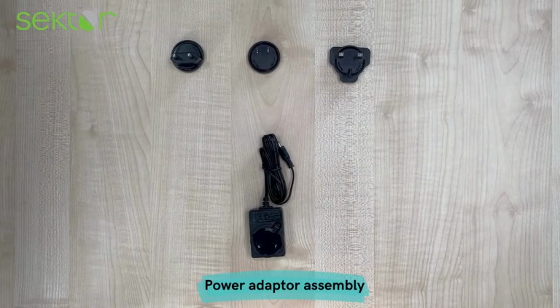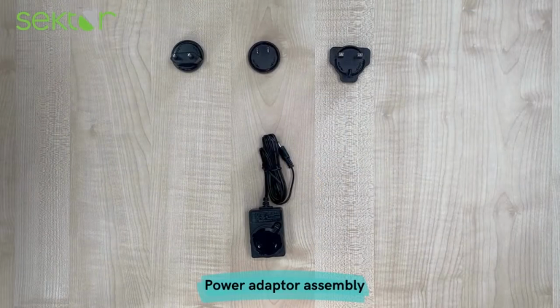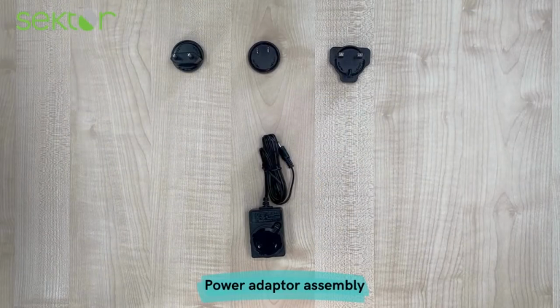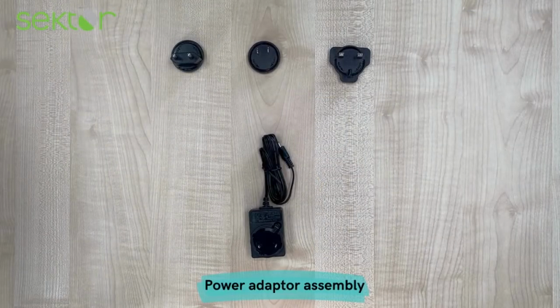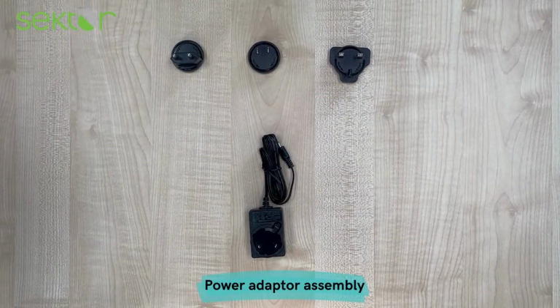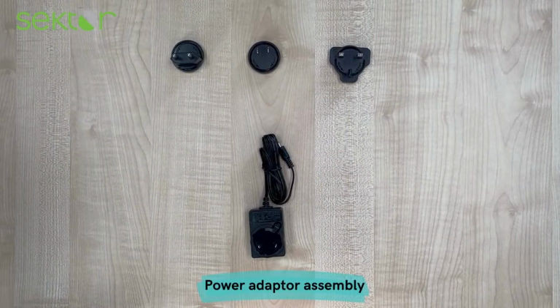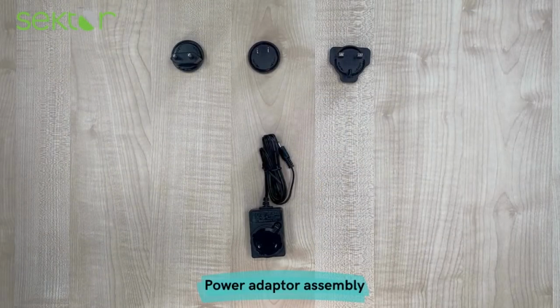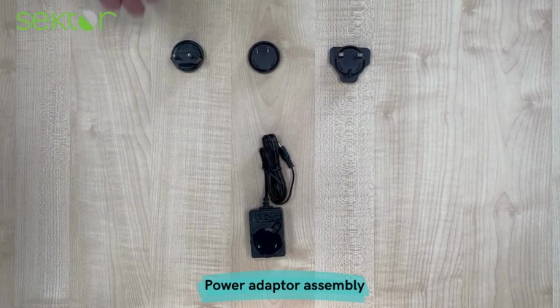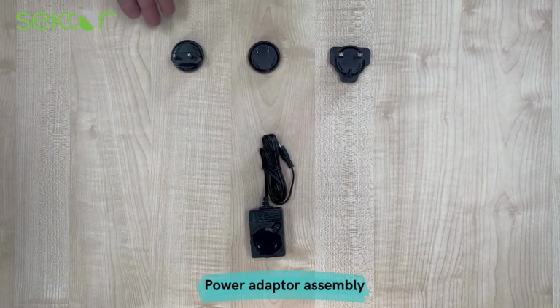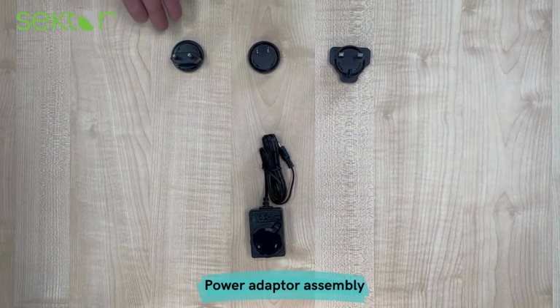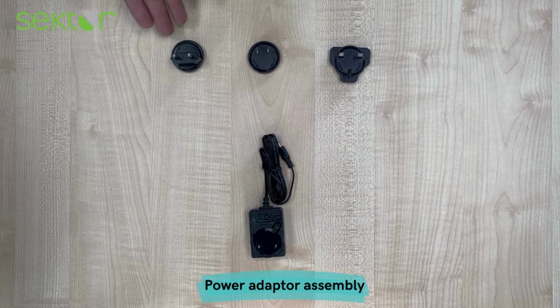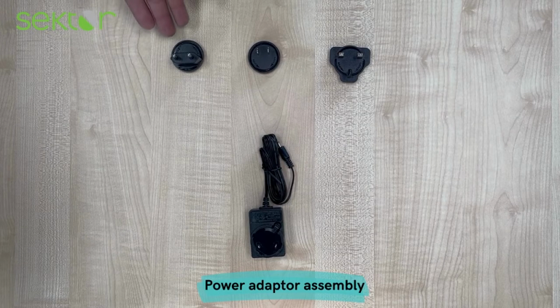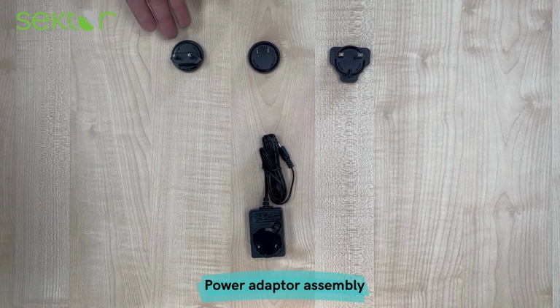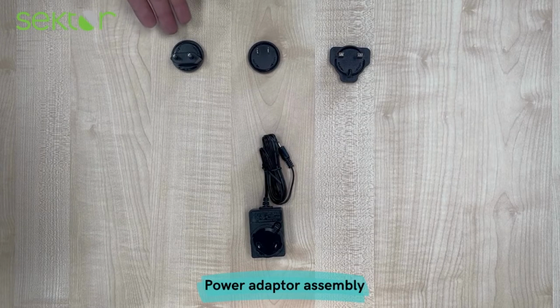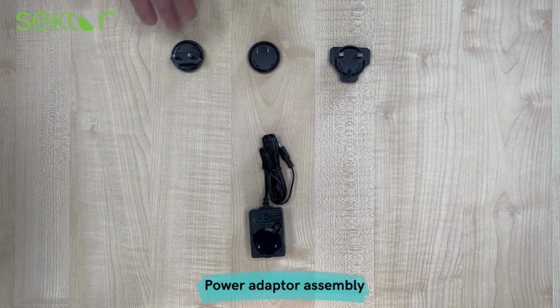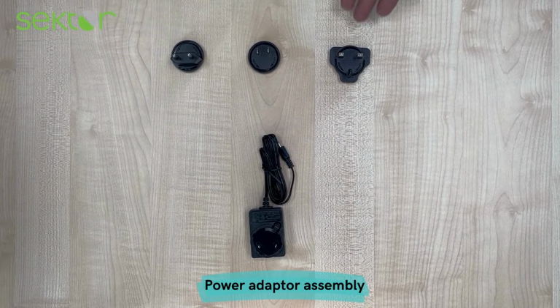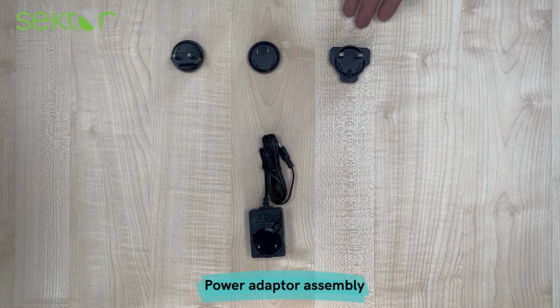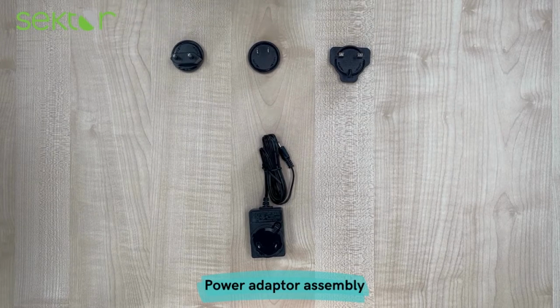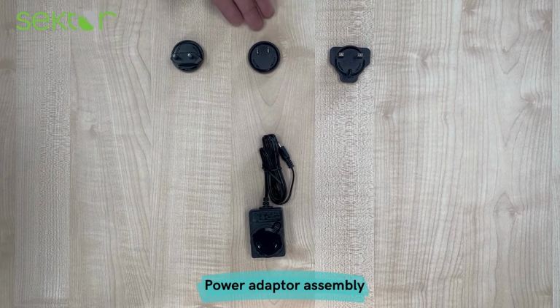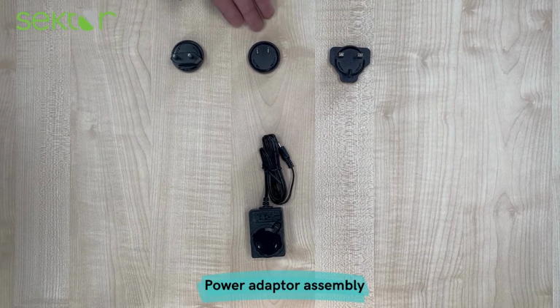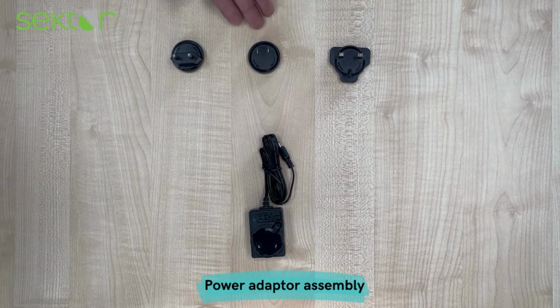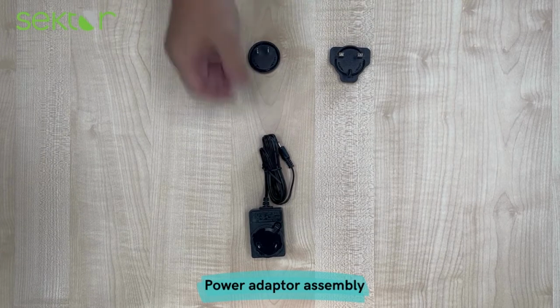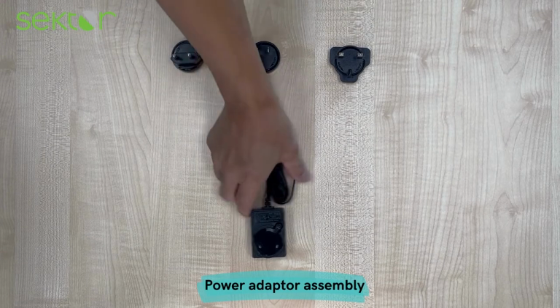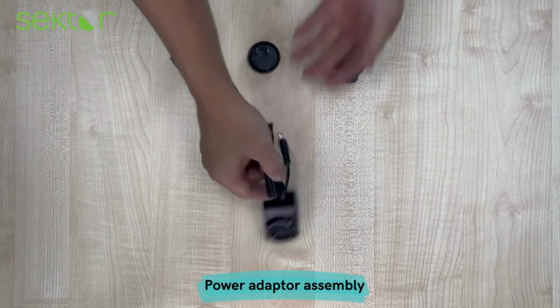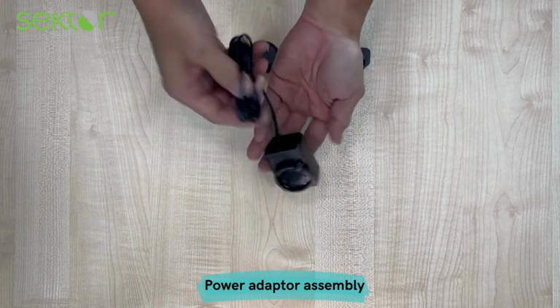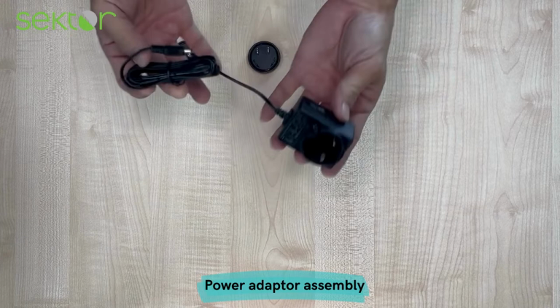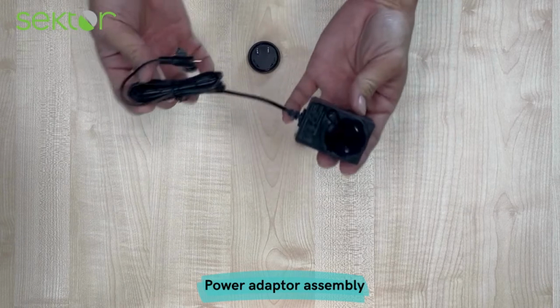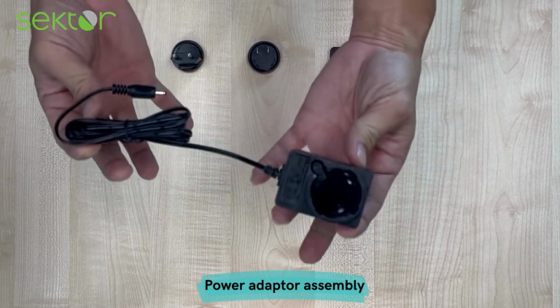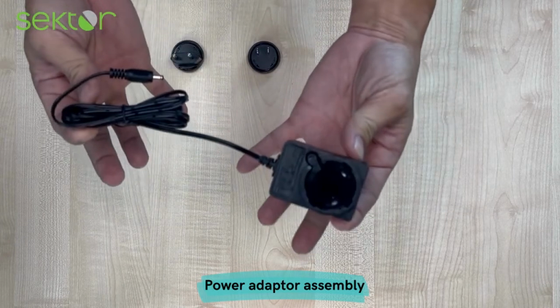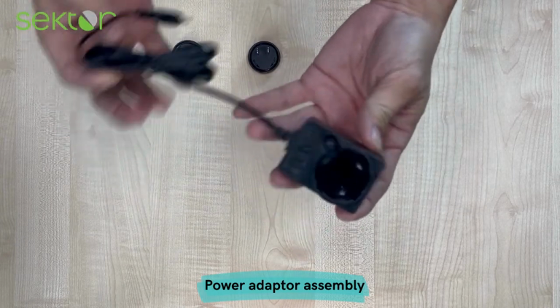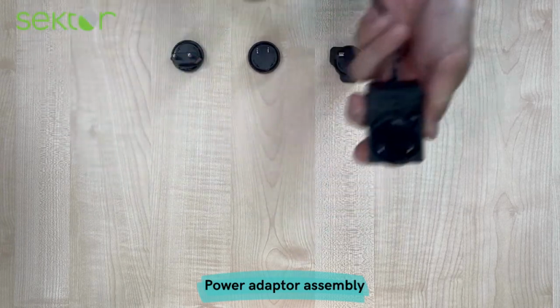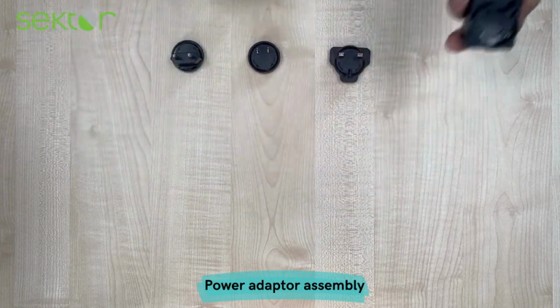With the power supply you will get three adapters: an adapter for European plugs, UK plugs, and US or China plugs.